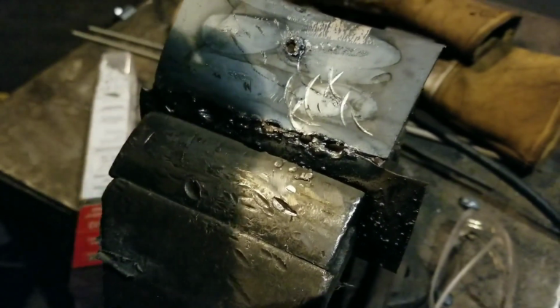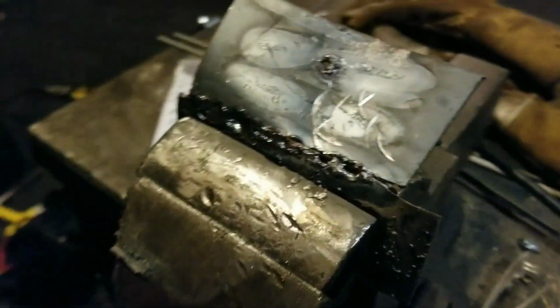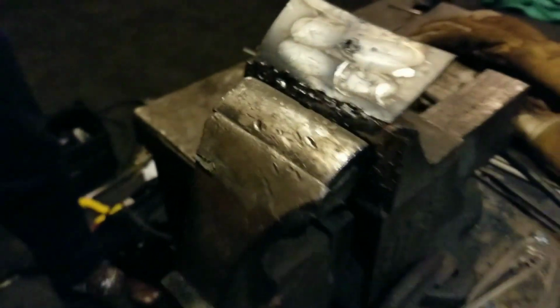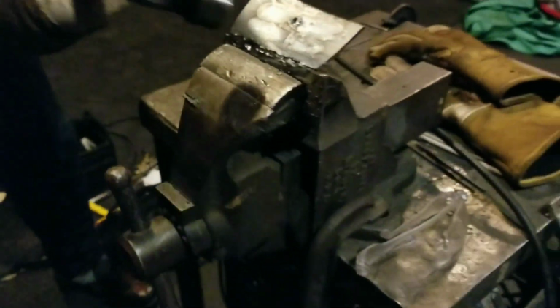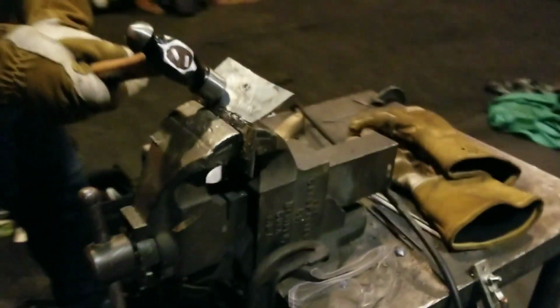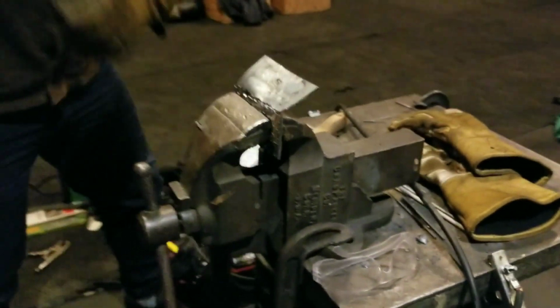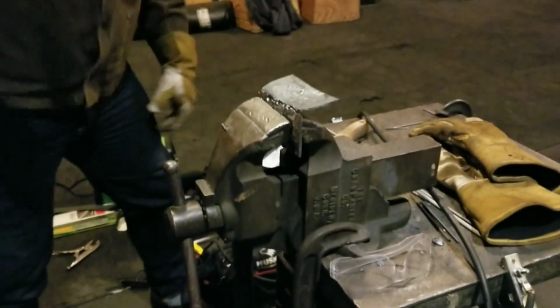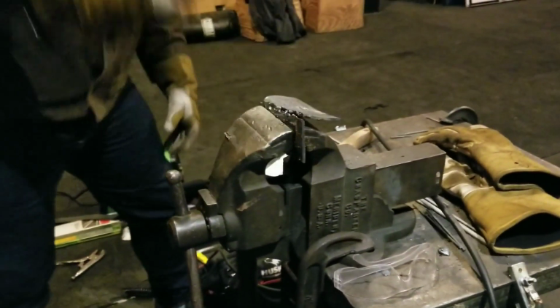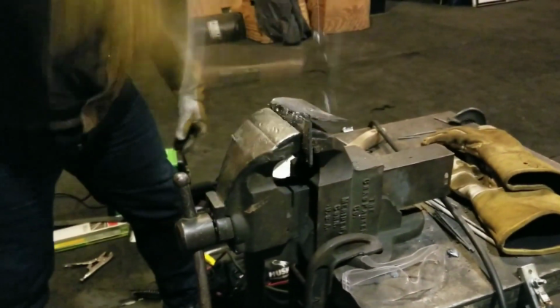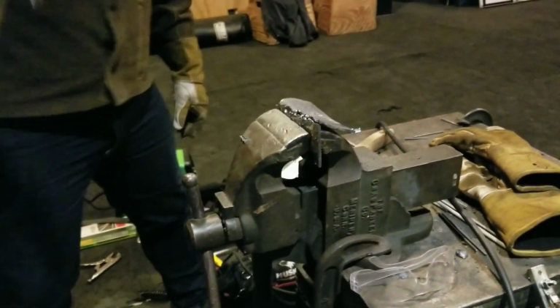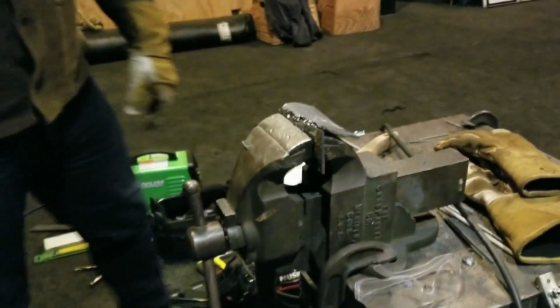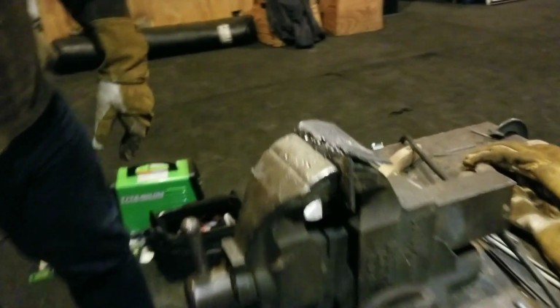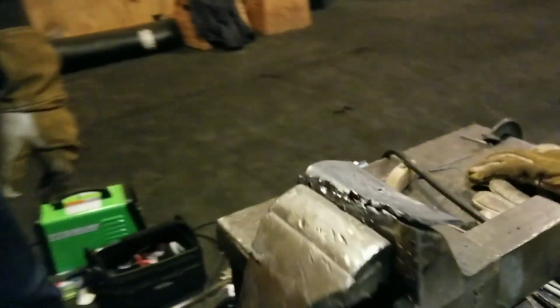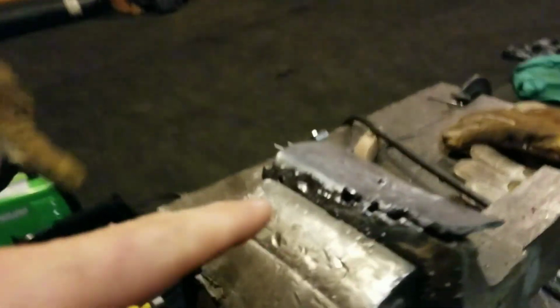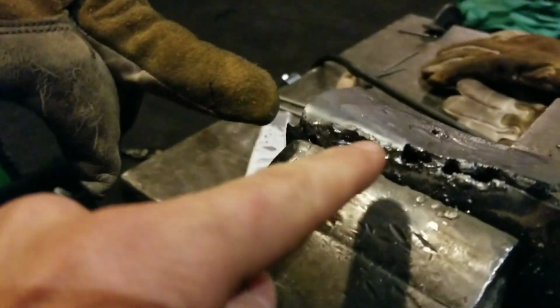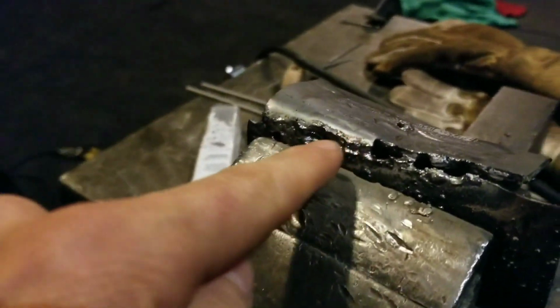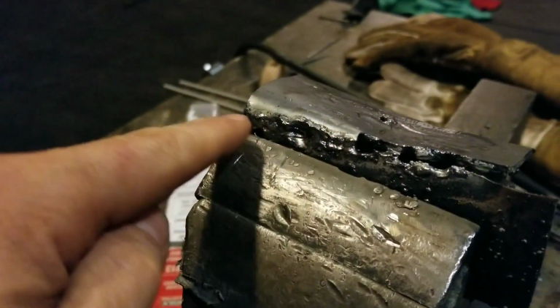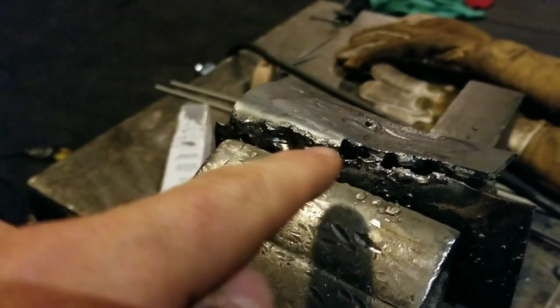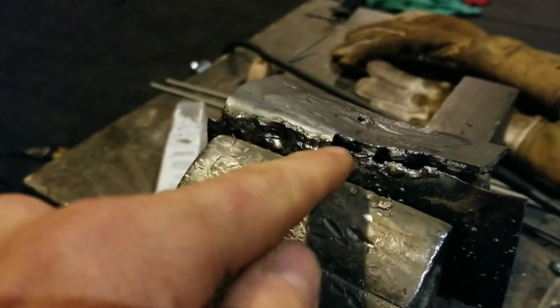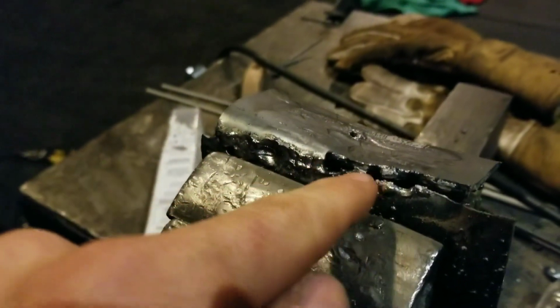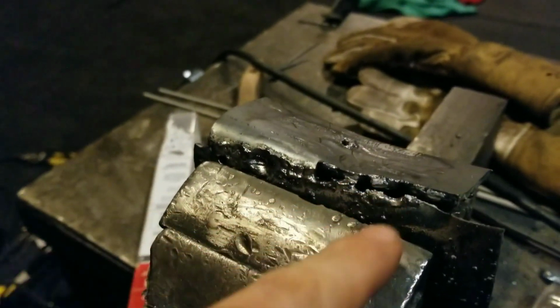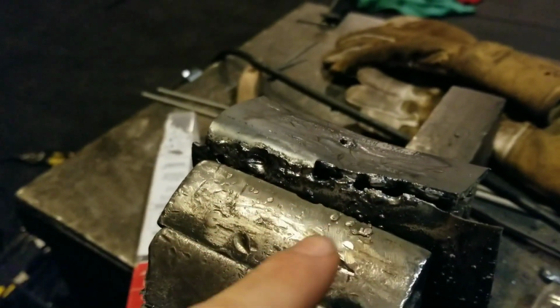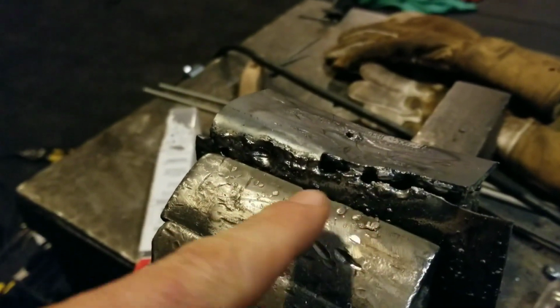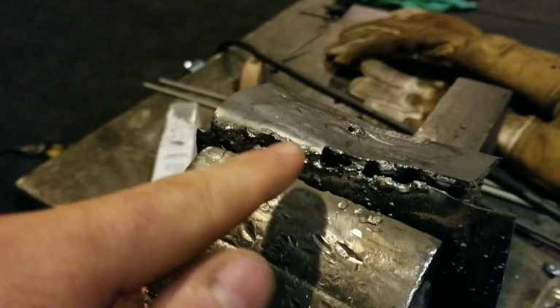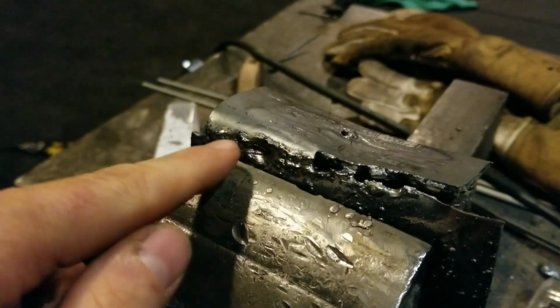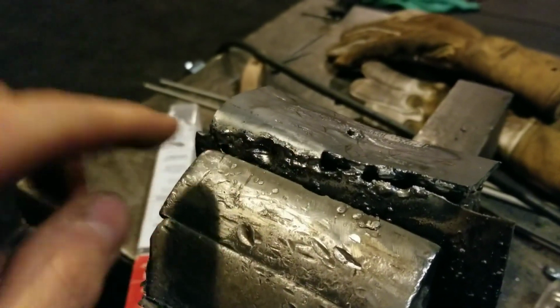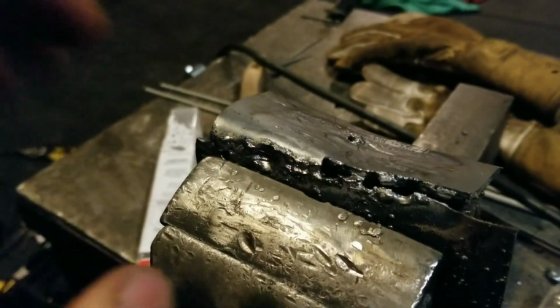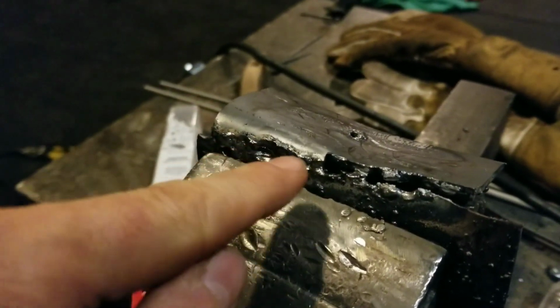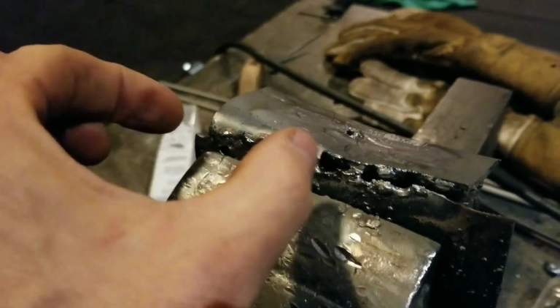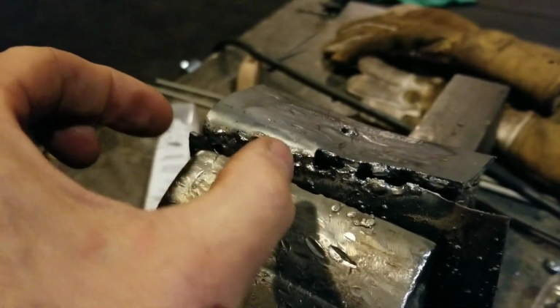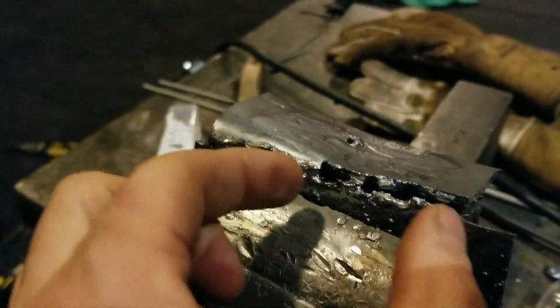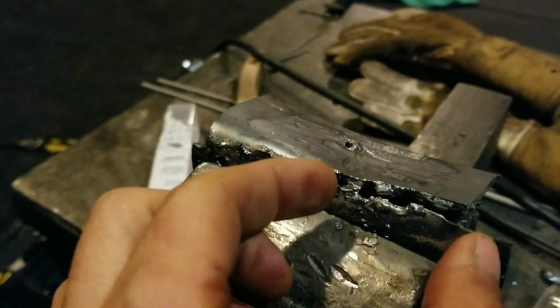Why don't you hit it down? See how far it goes. Where you penetrated, where there's holes, you broke free. Where there's no holes, it held. So this passed and this didn't.